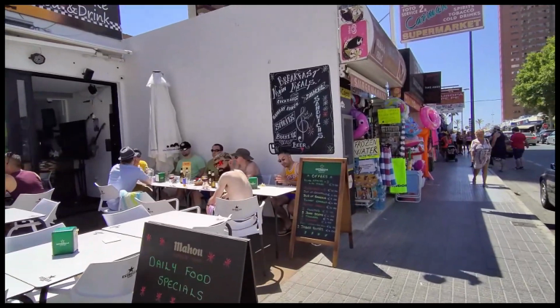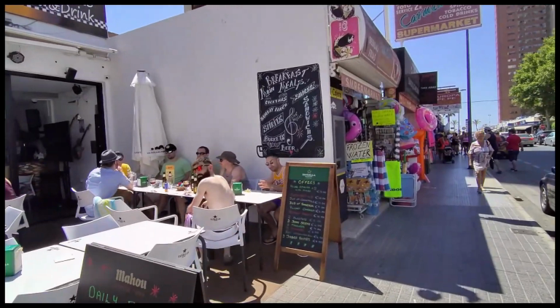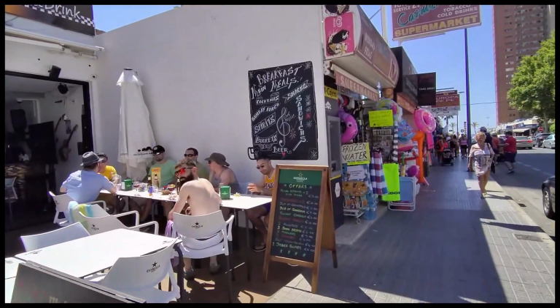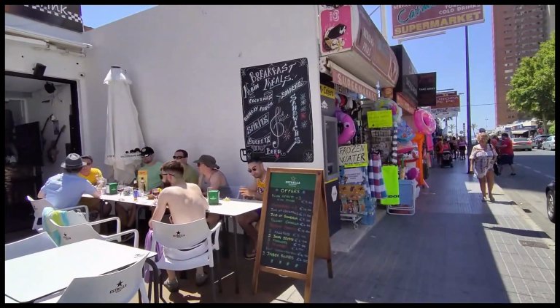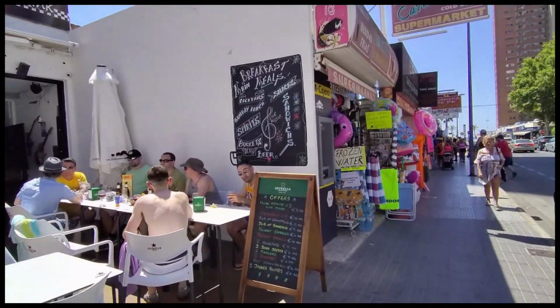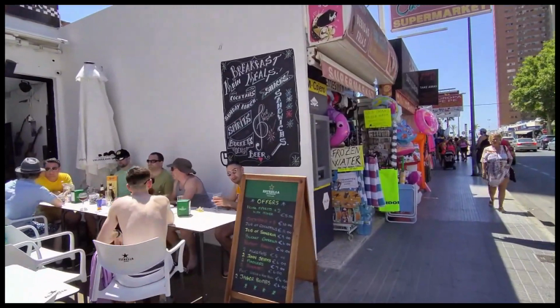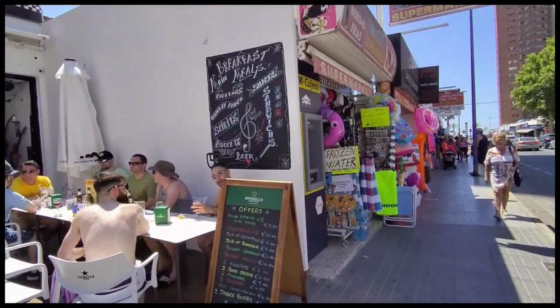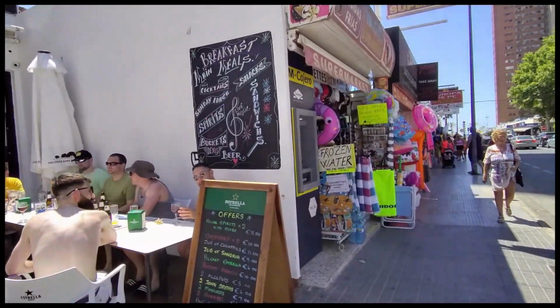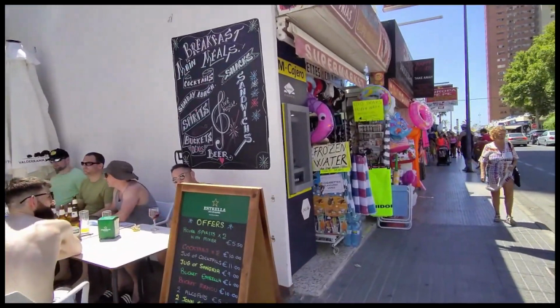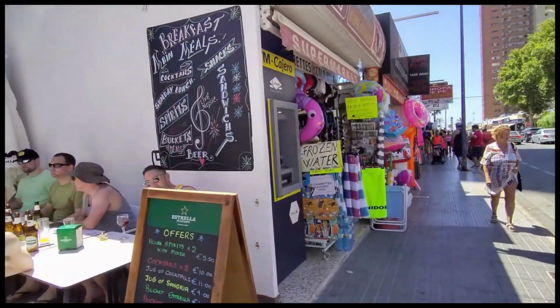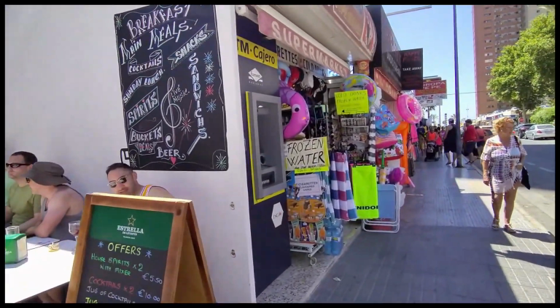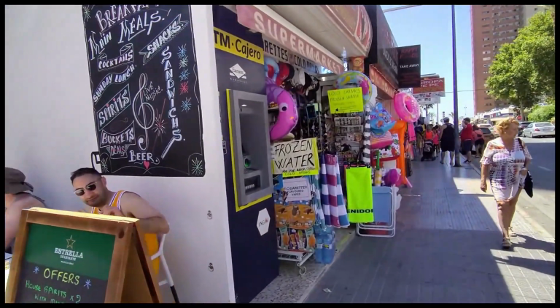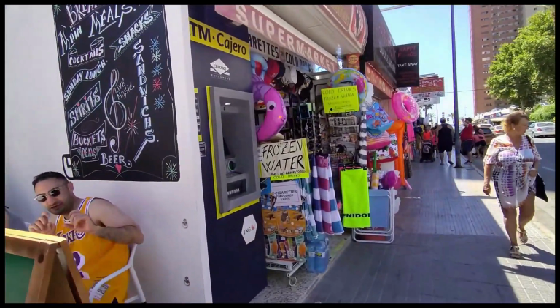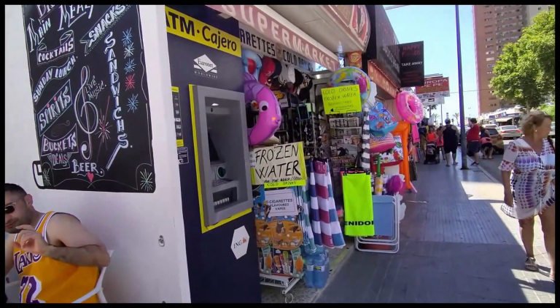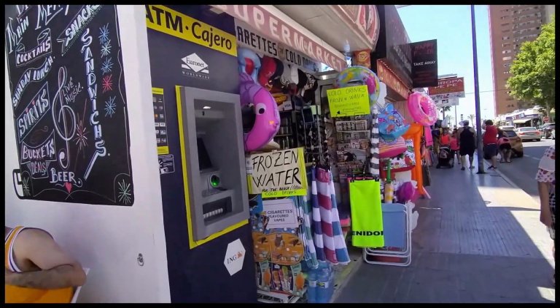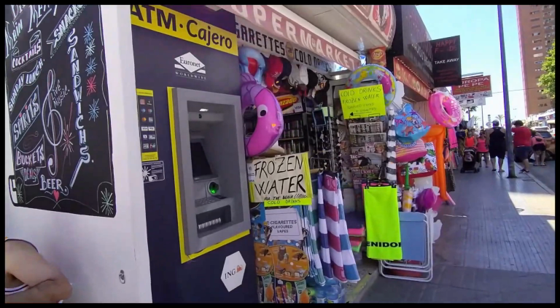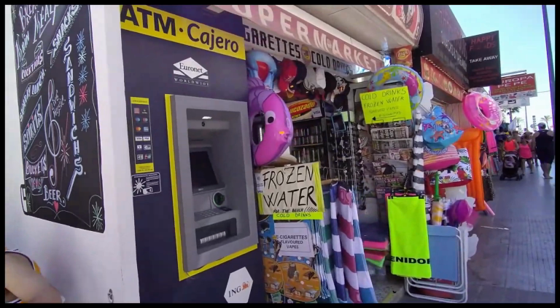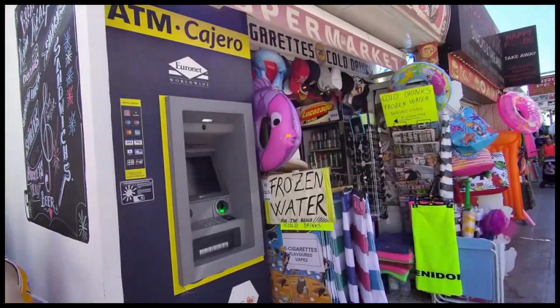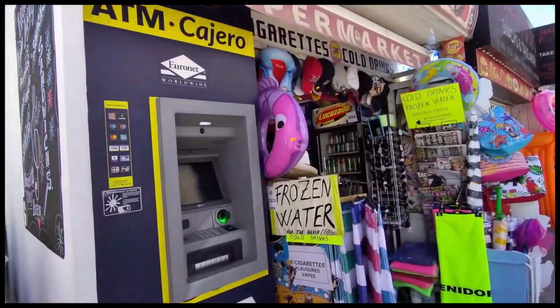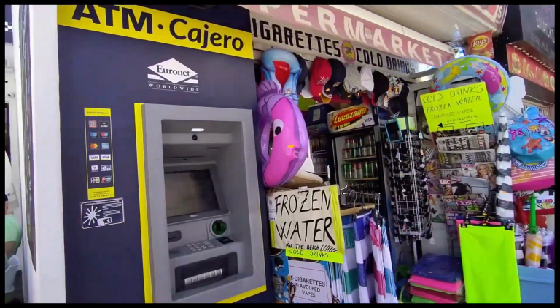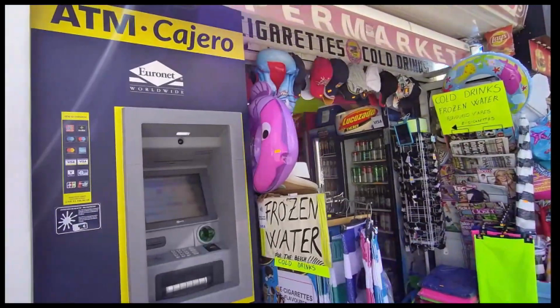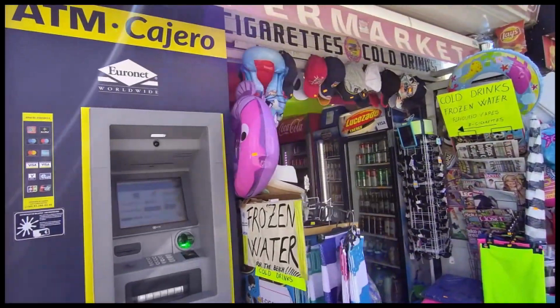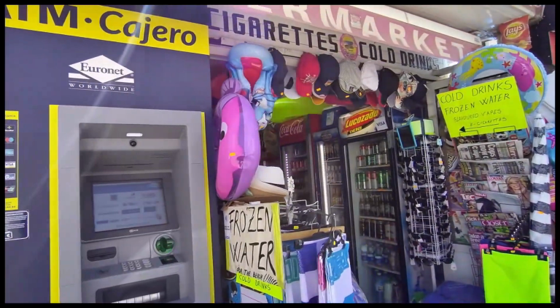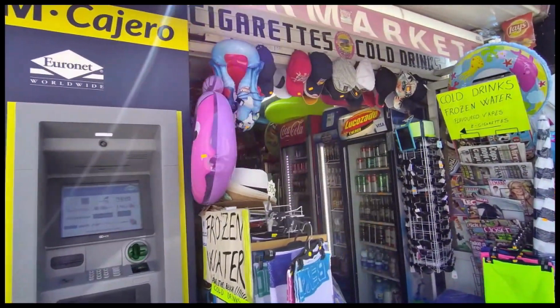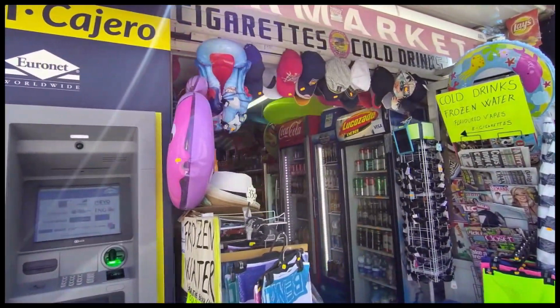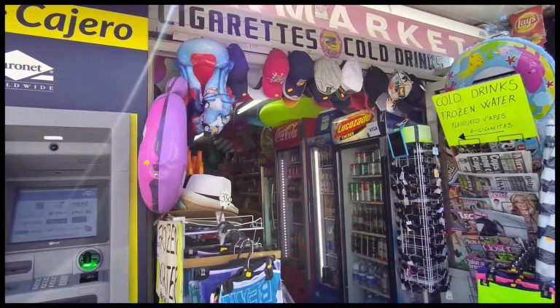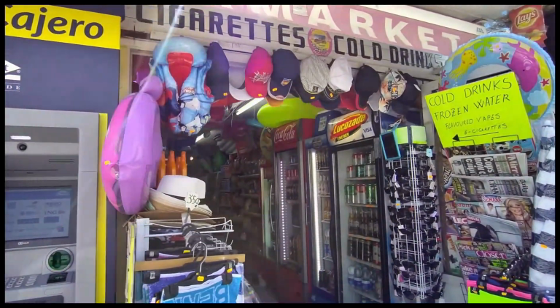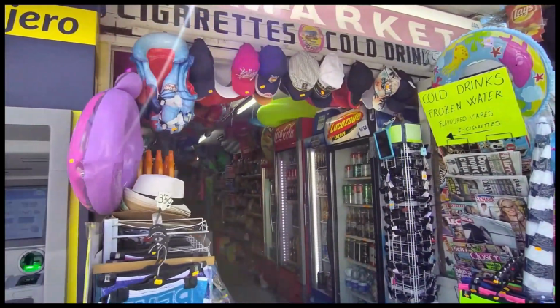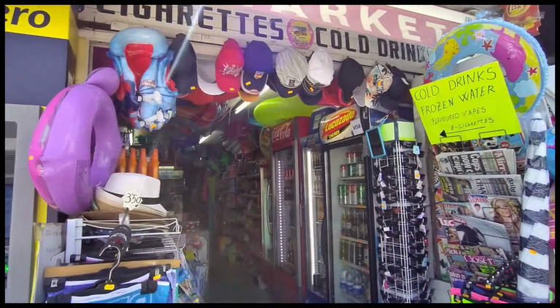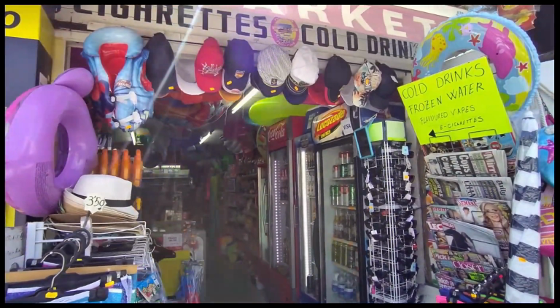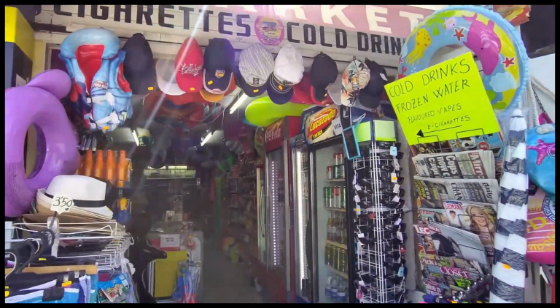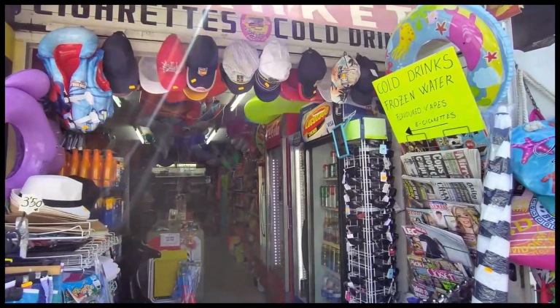Next door is an ATM just inside the premises of Irene's Mini Market, and here you can also buy newspapers as well as snacks and drinks, and small beach items and suntan oils etc.